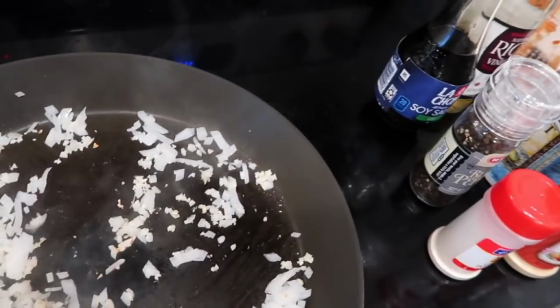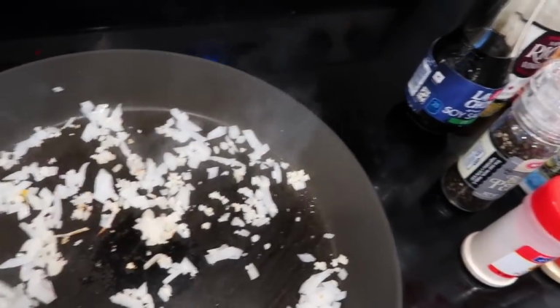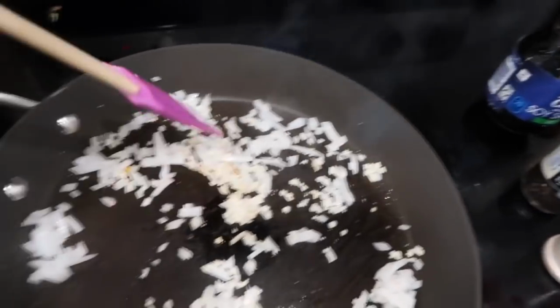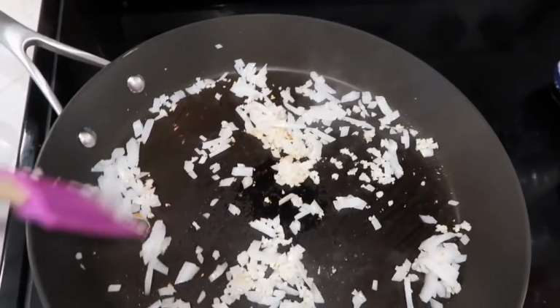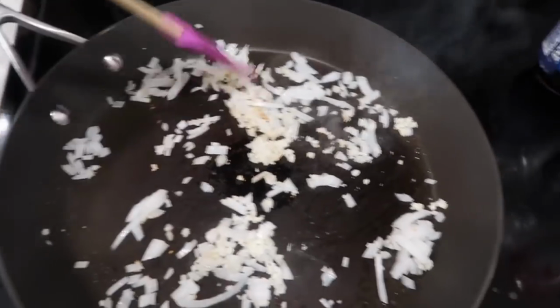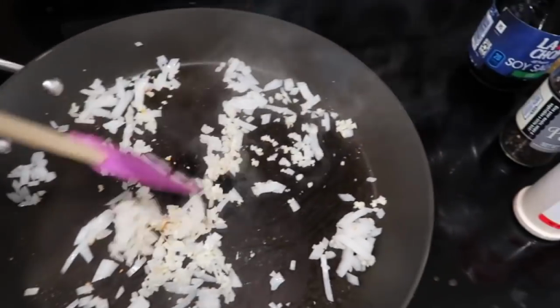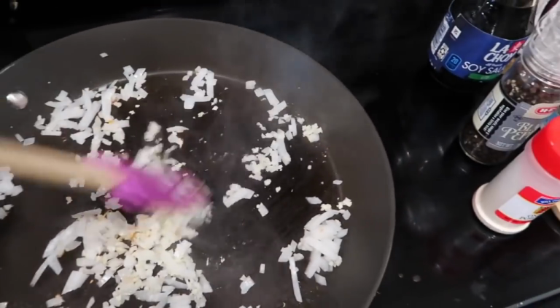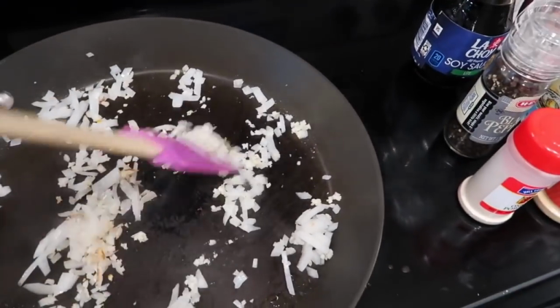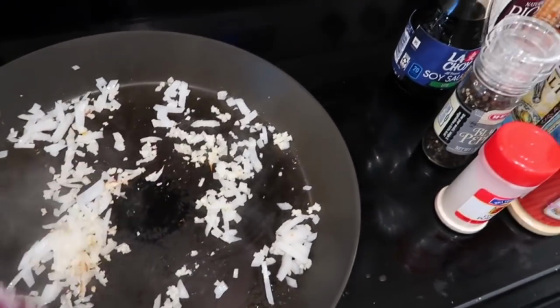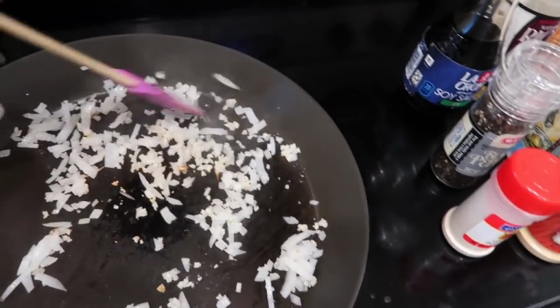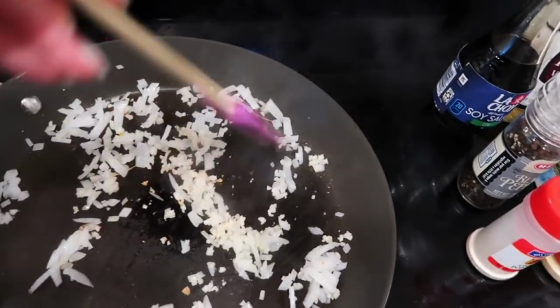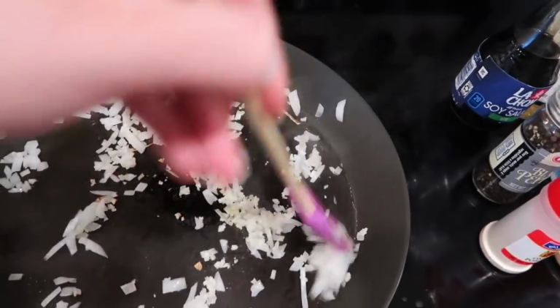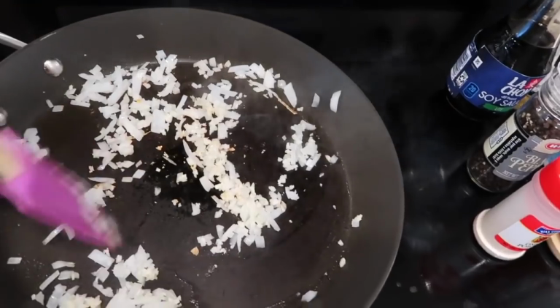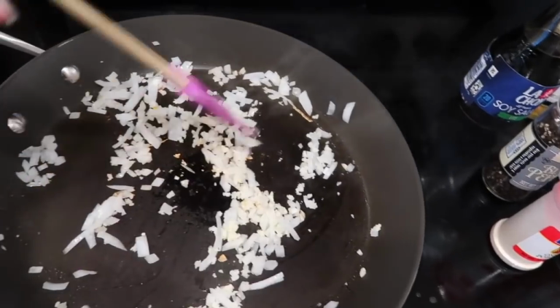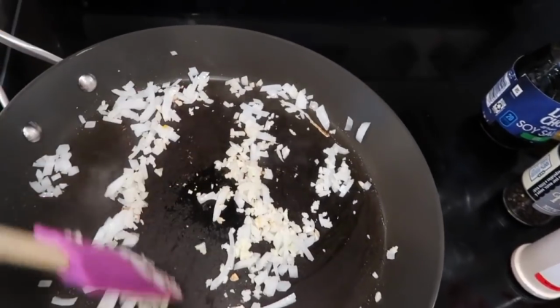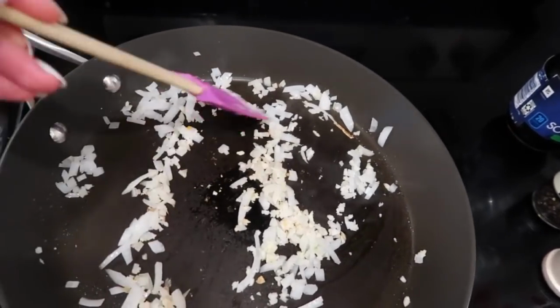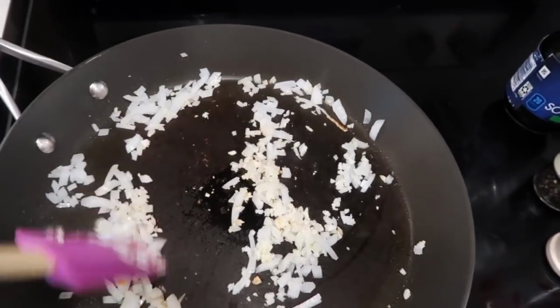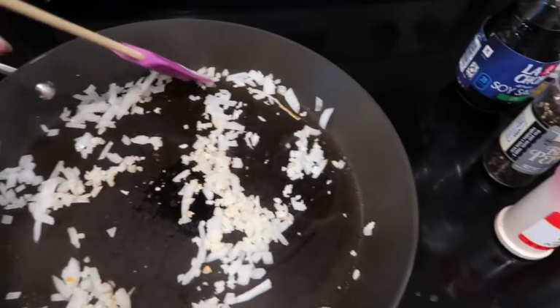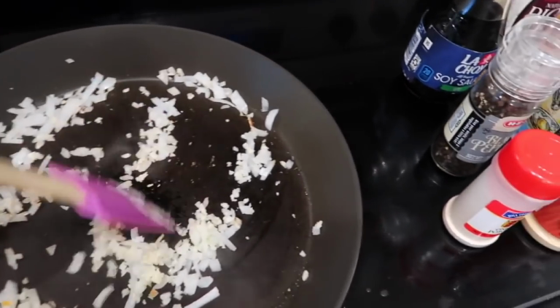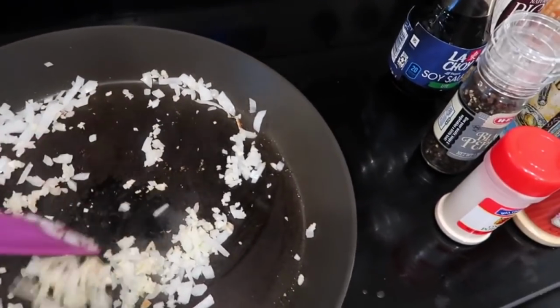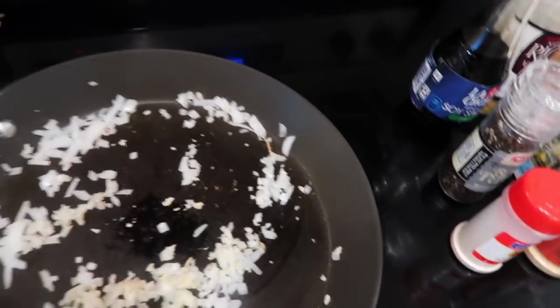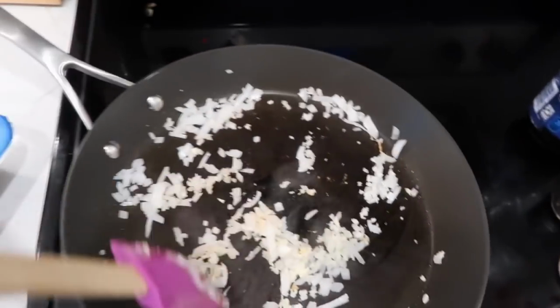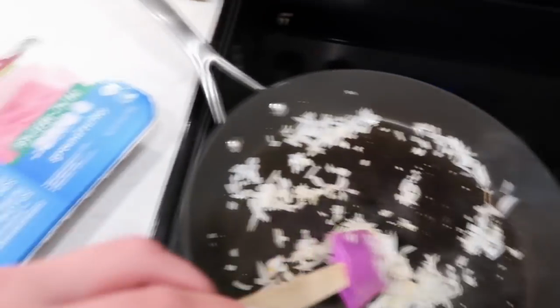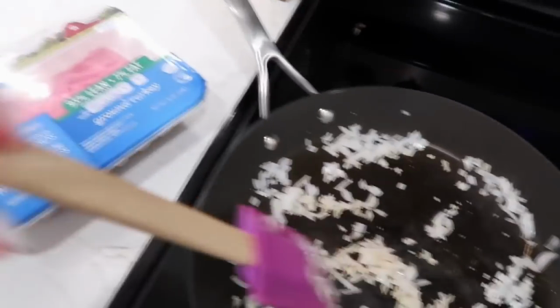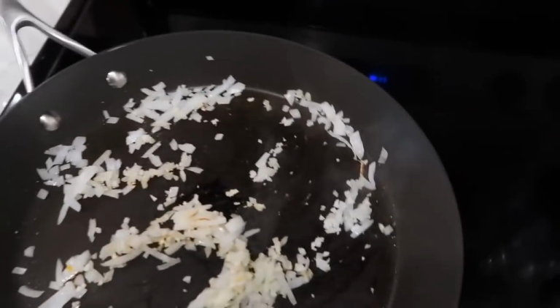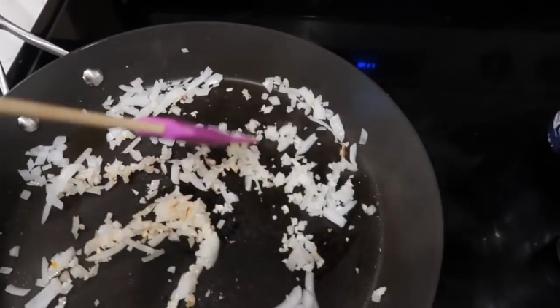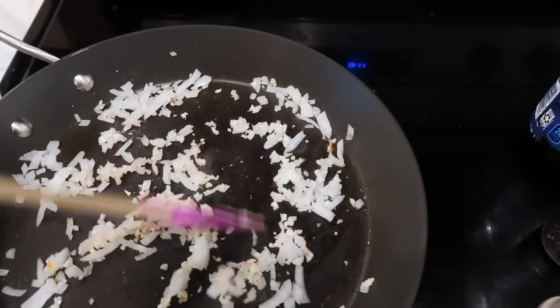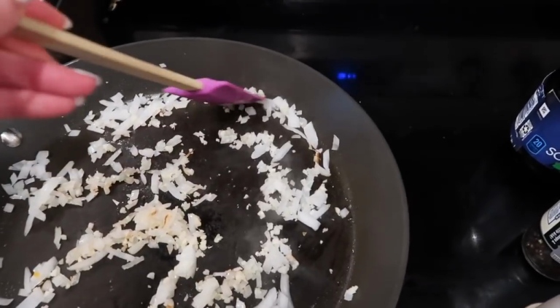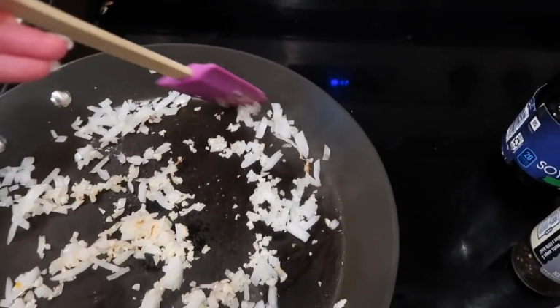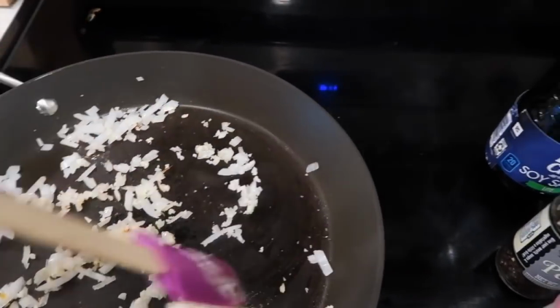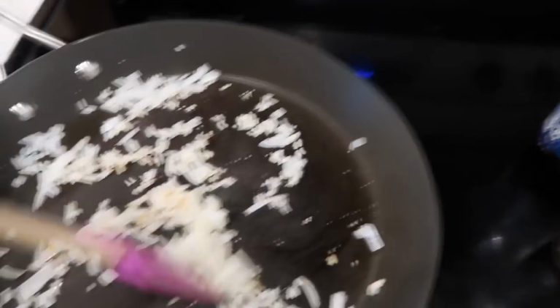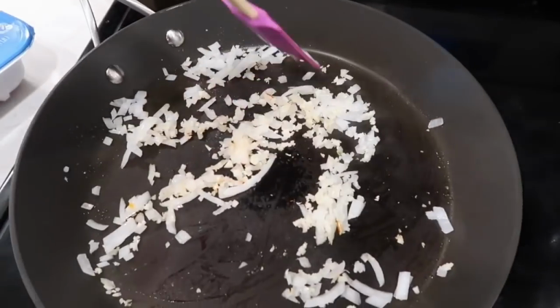Just browning this up. Once the onions get translucent, you're just going to add in your turkey. You can also do ground chicken as well — we just have ground turkey.